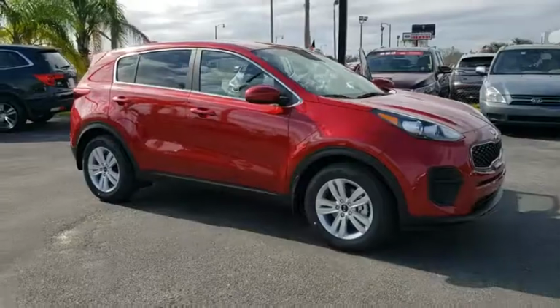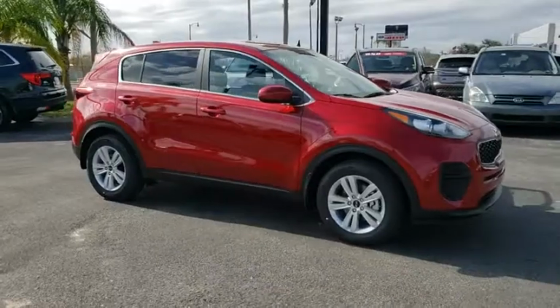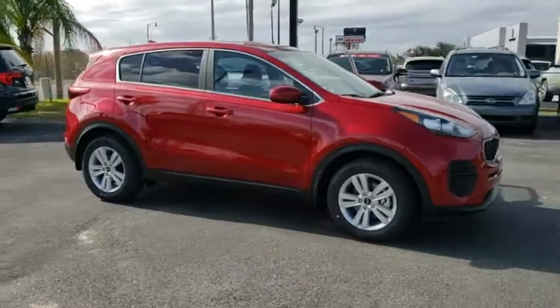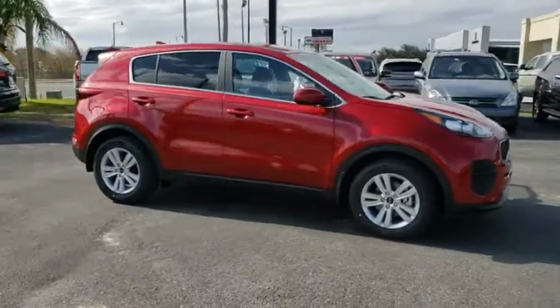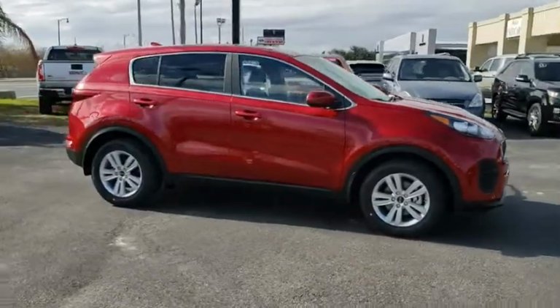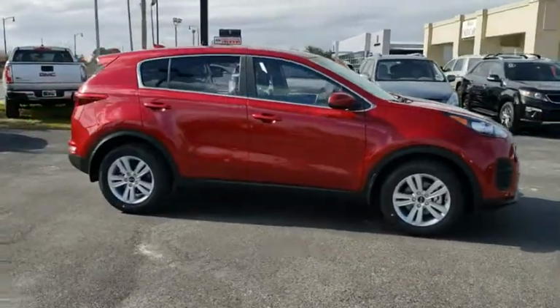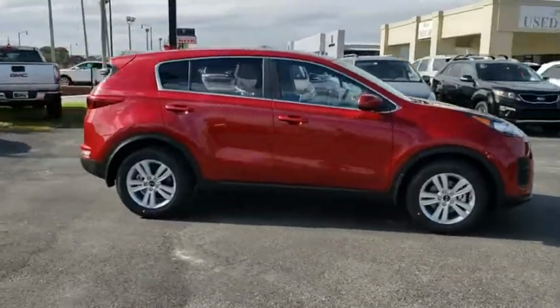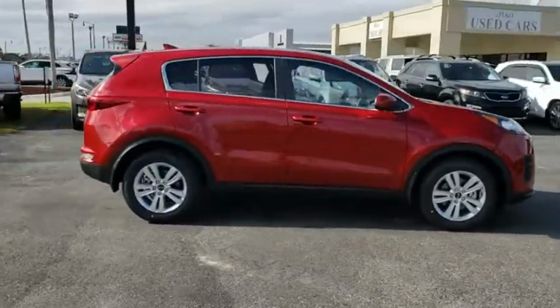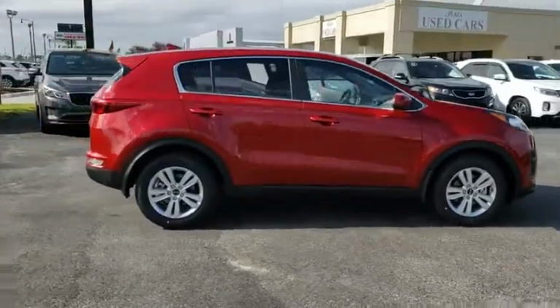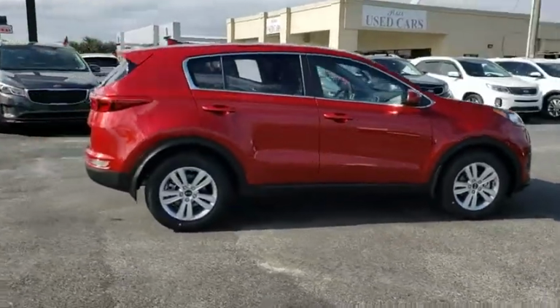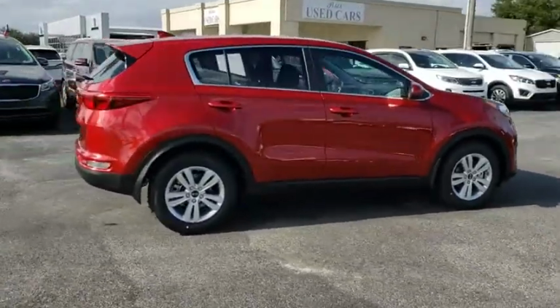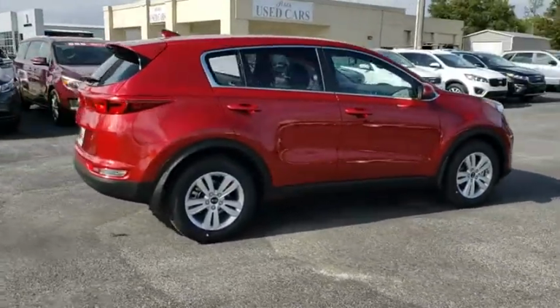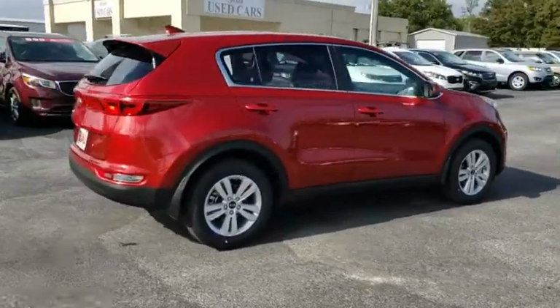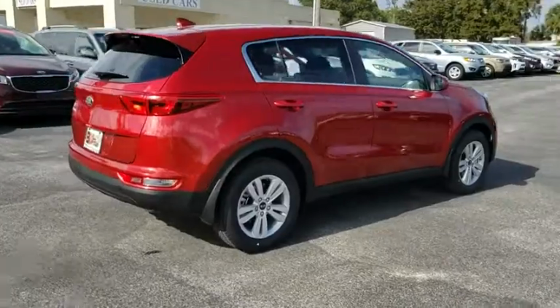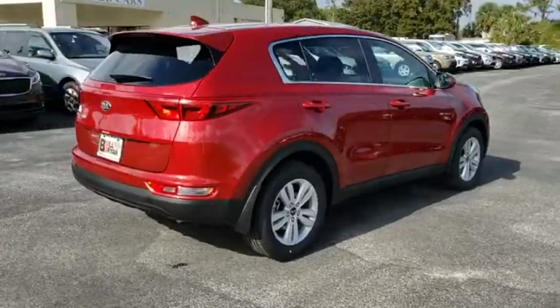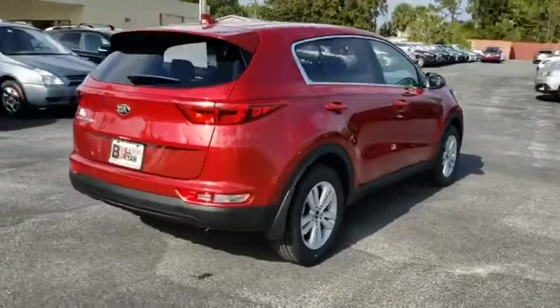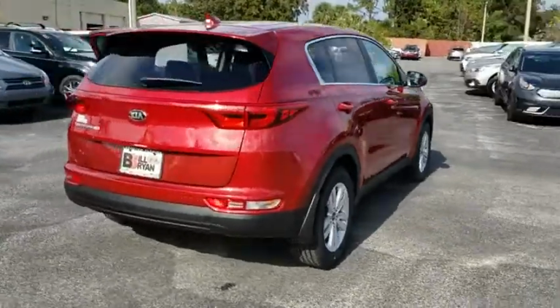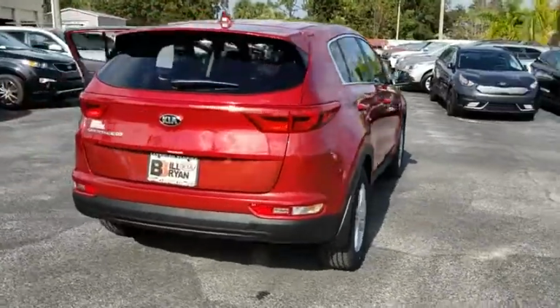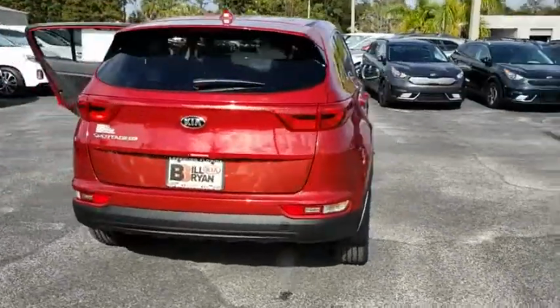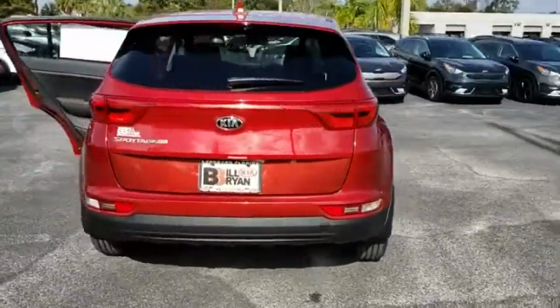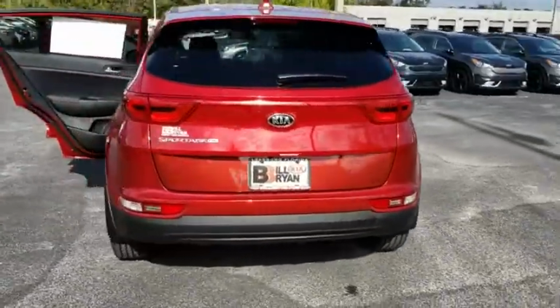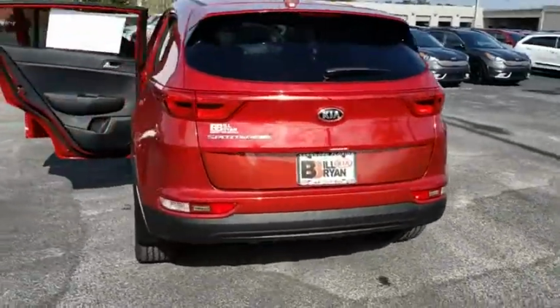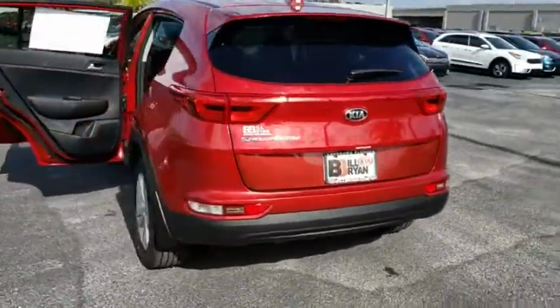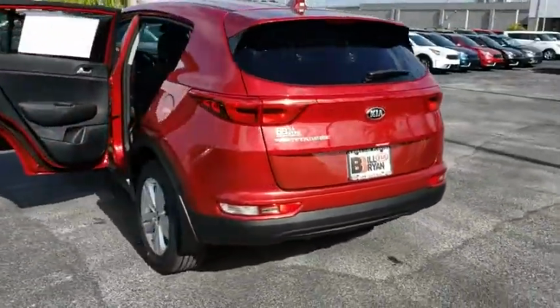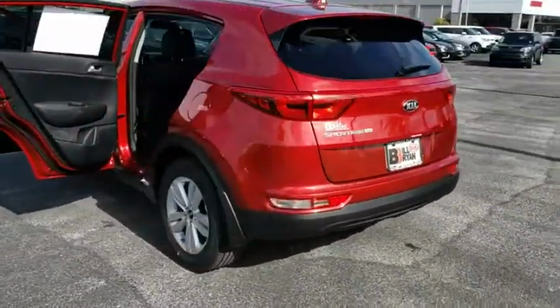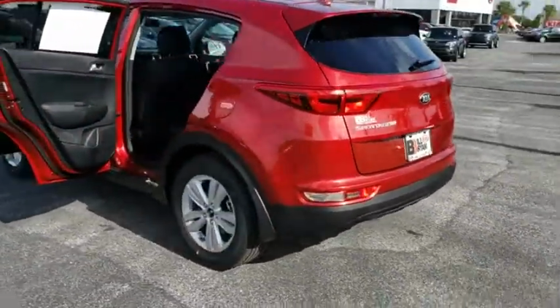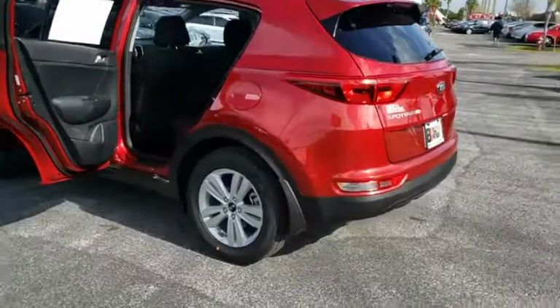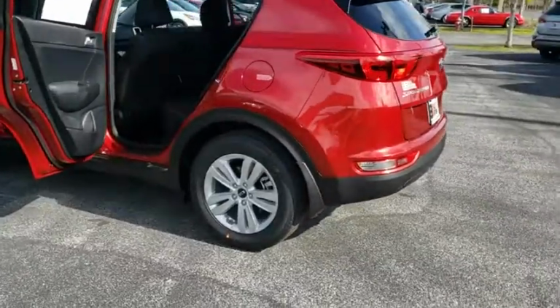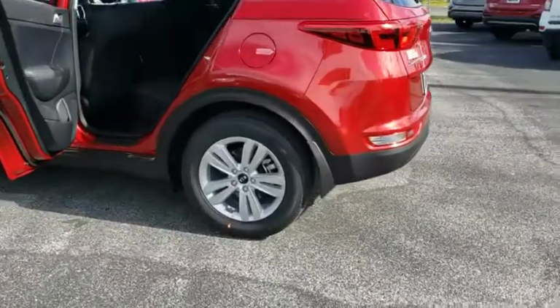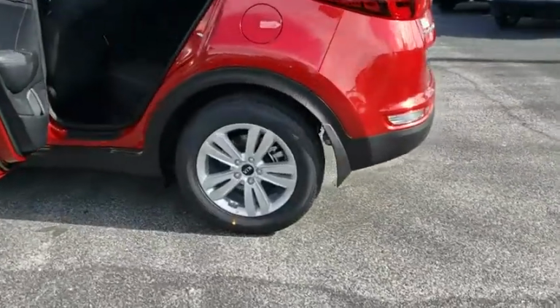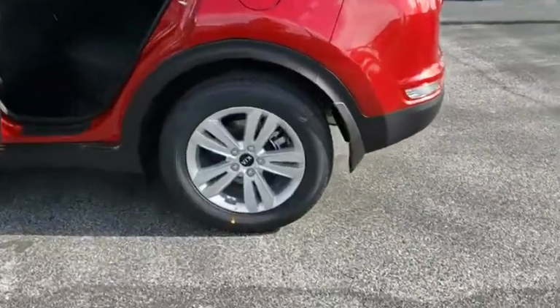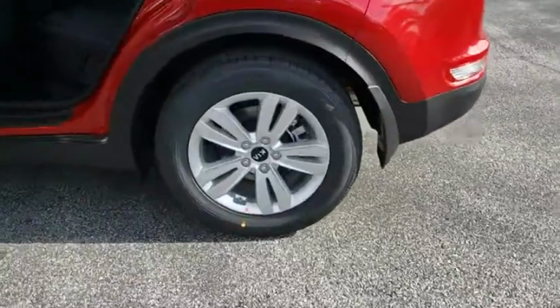2019 Kia Sportage. With its sleek and stylish exterior and its roomy, feature-laden interior, the Sportage both looks good and performs well on the road. Here are some of this vehicle's great options.